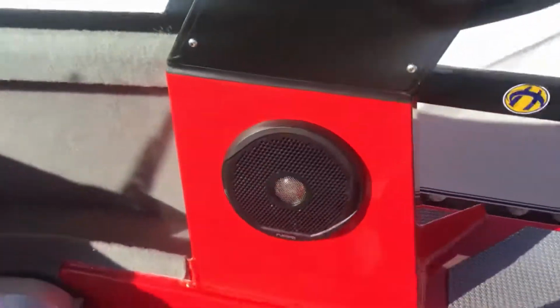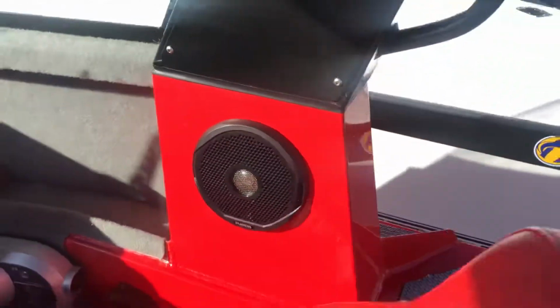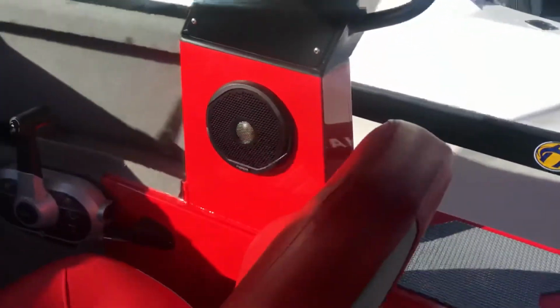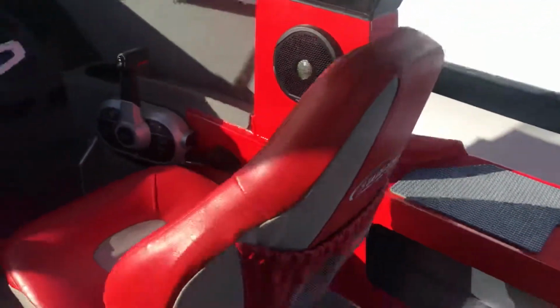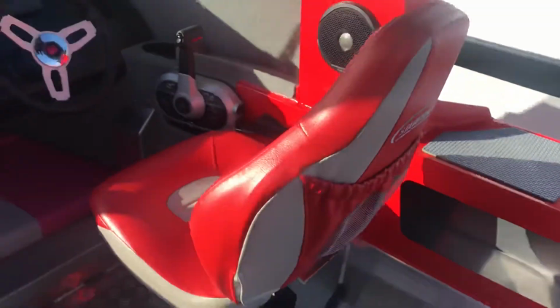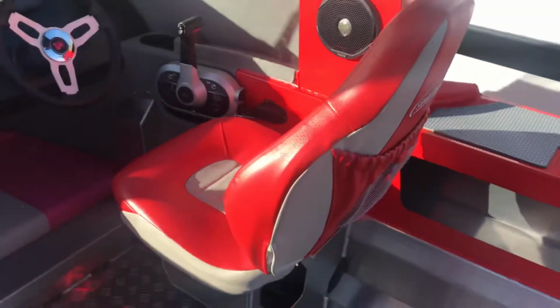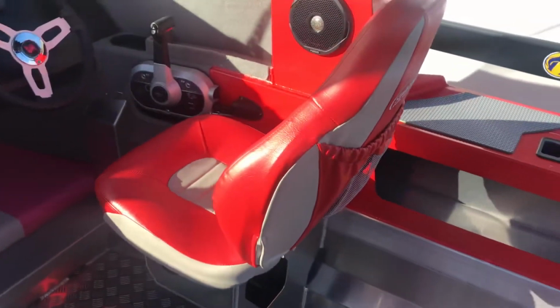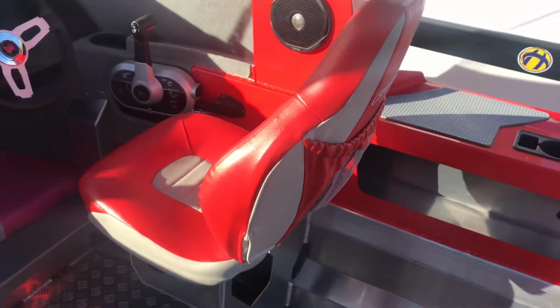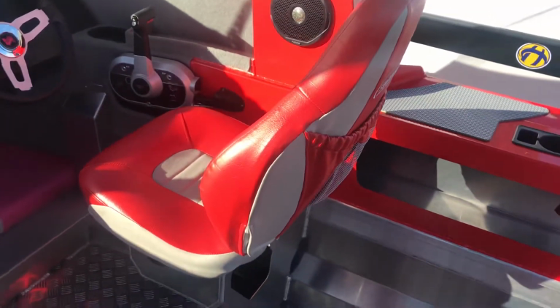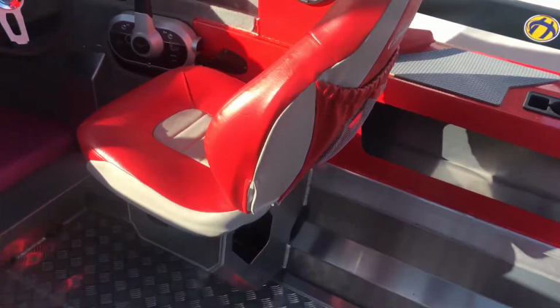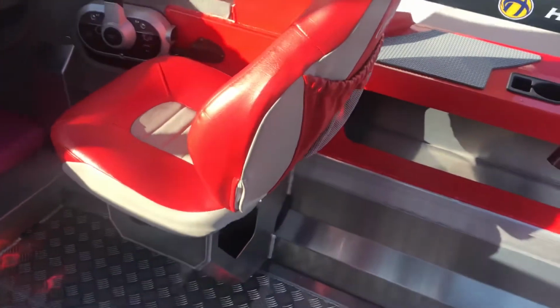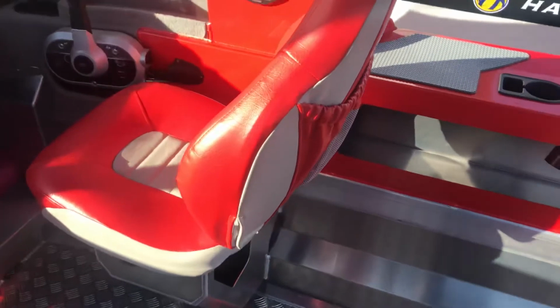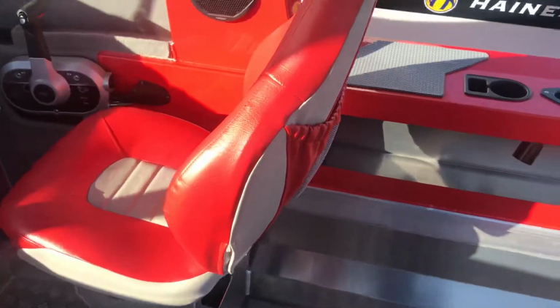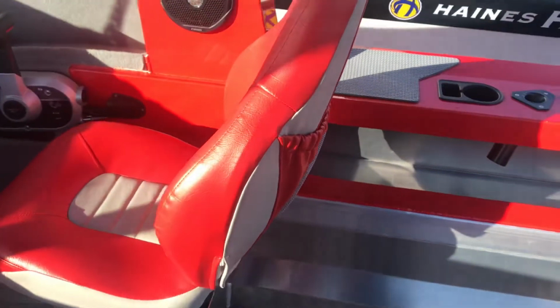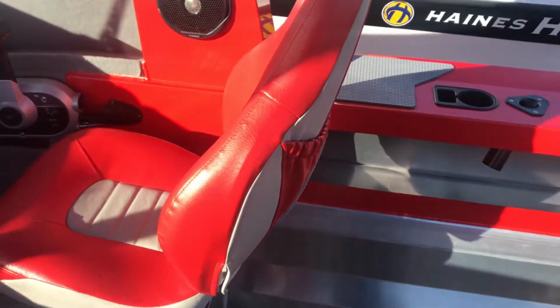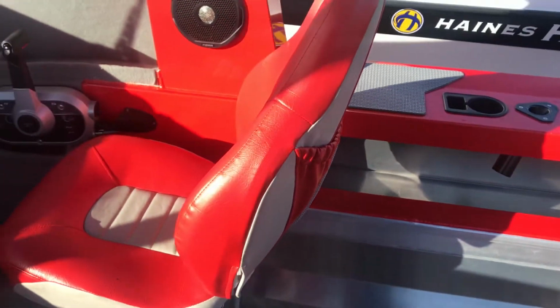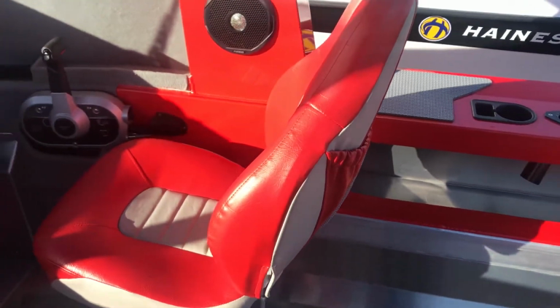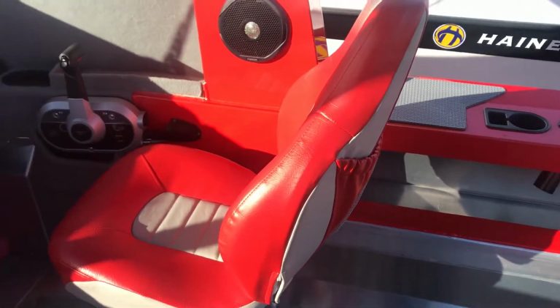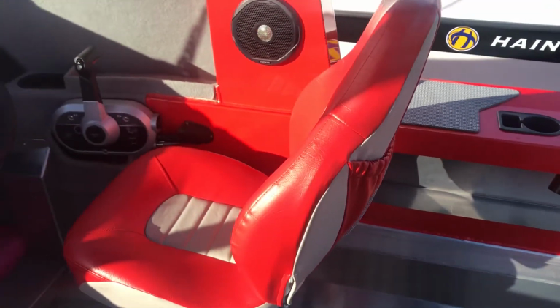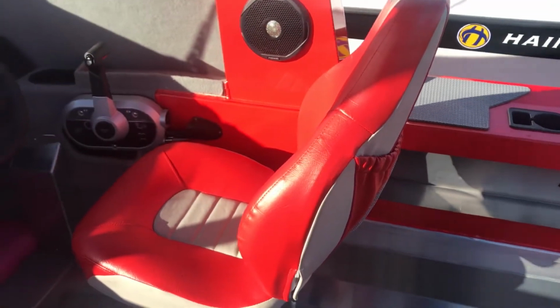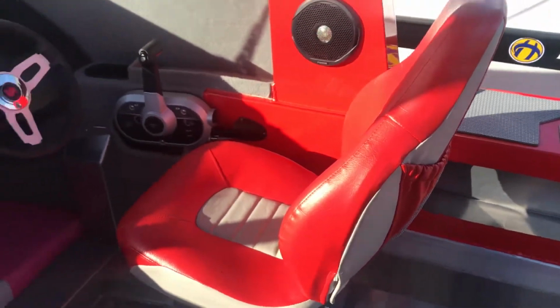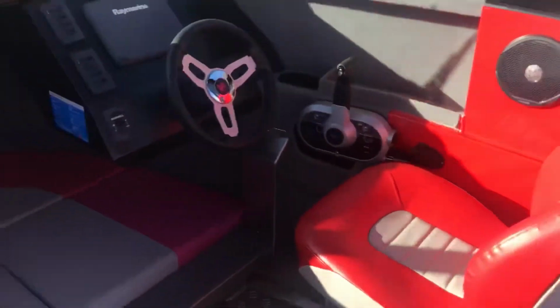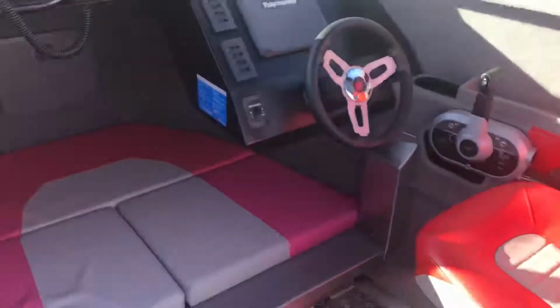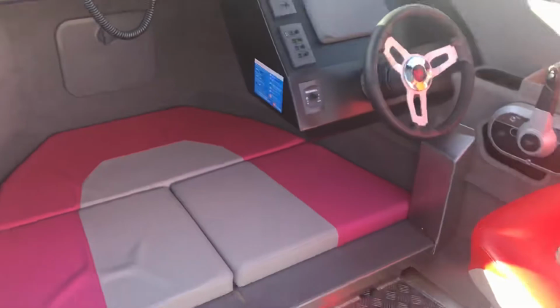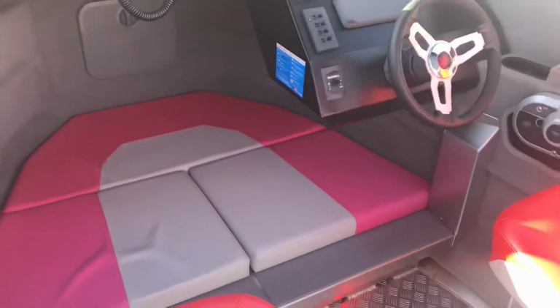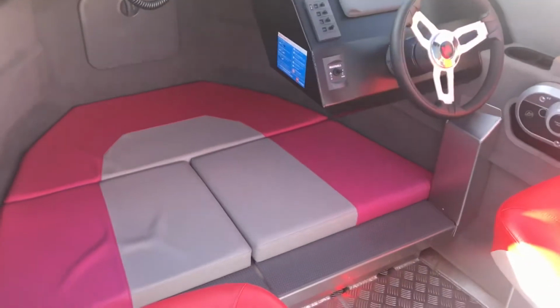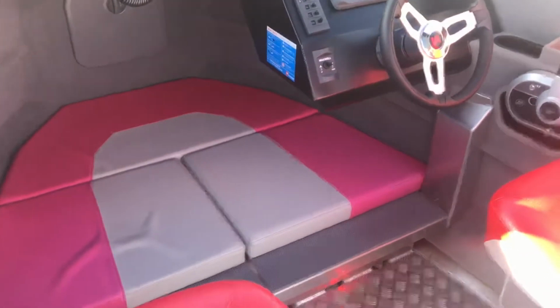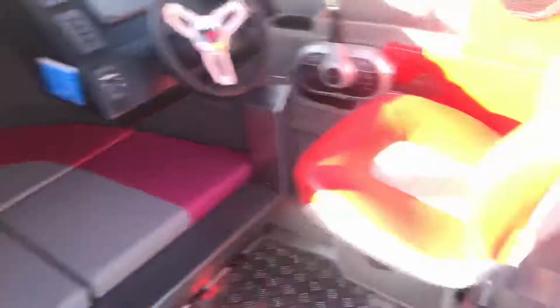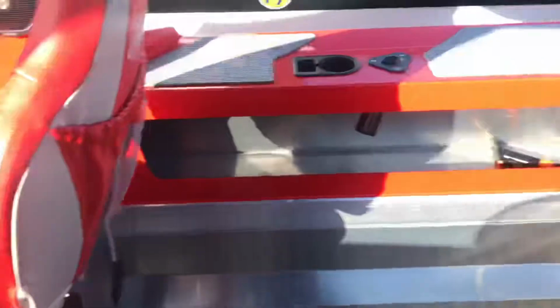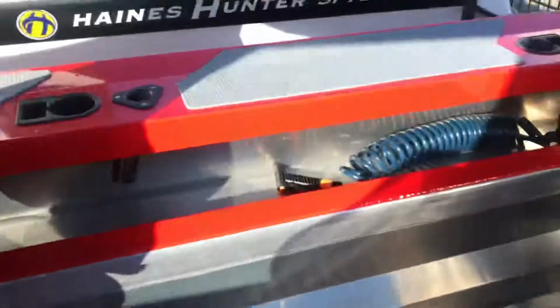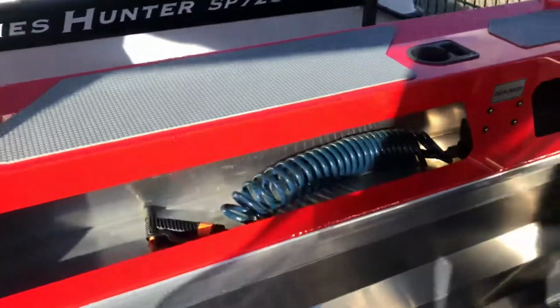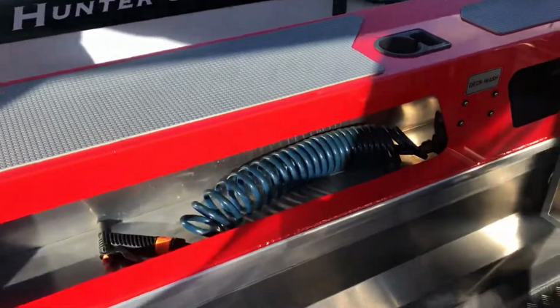We've actually just been given two new seats for this Stabicraft, so they'll be replaced by new bolster seats. The front cabin squabs have faded so they are getting replaced as well. There's also a deck wash.